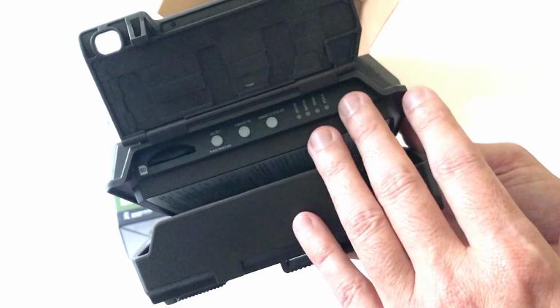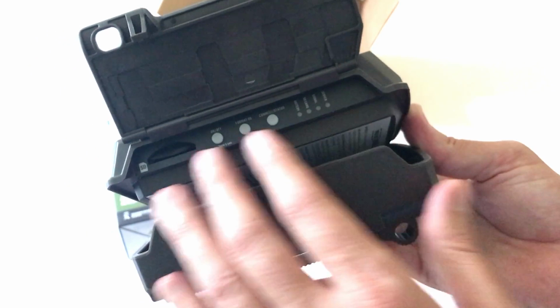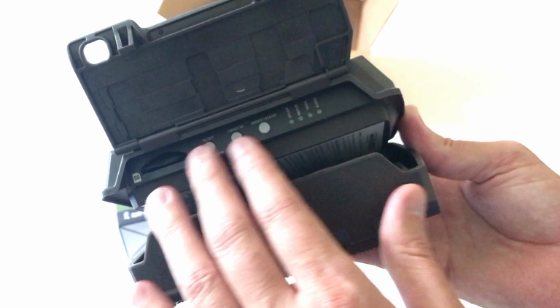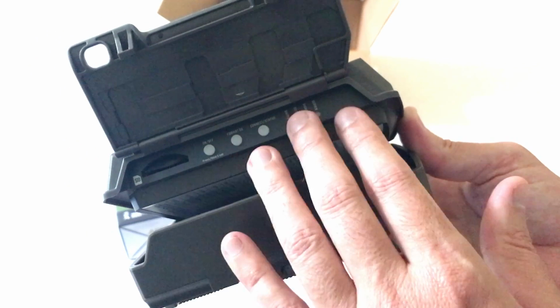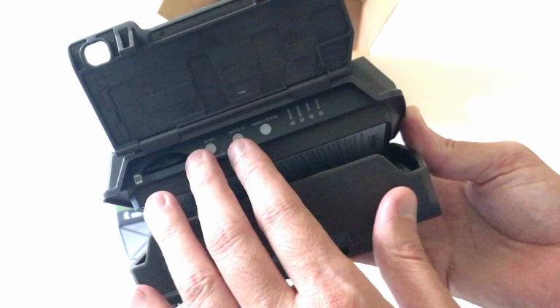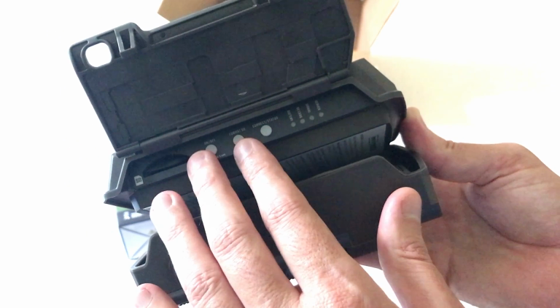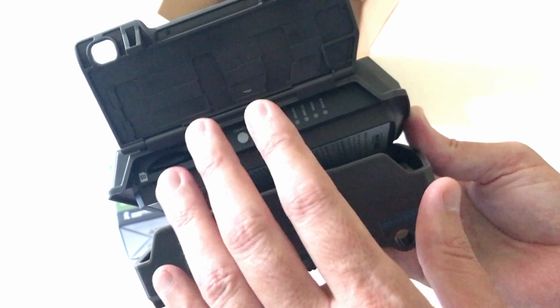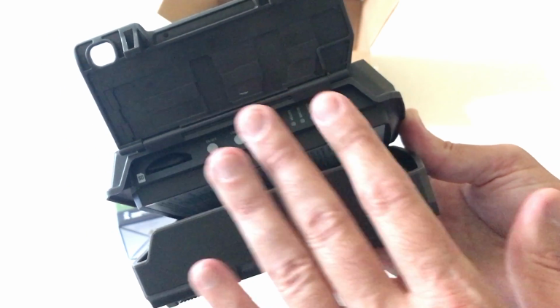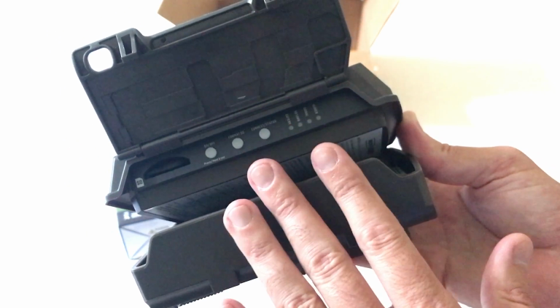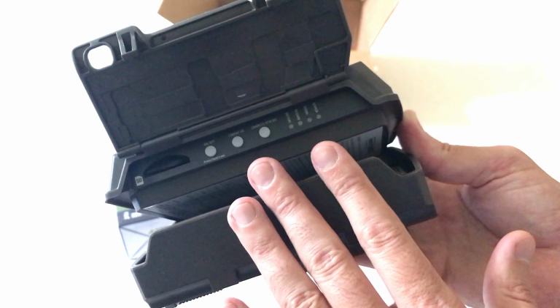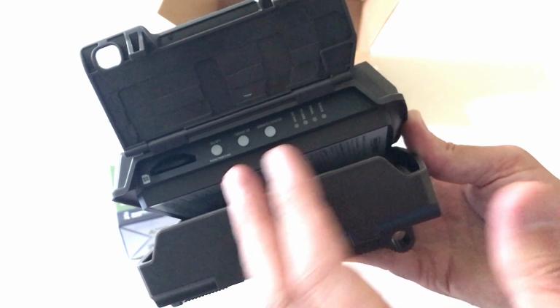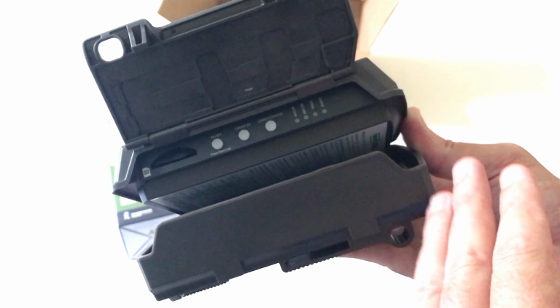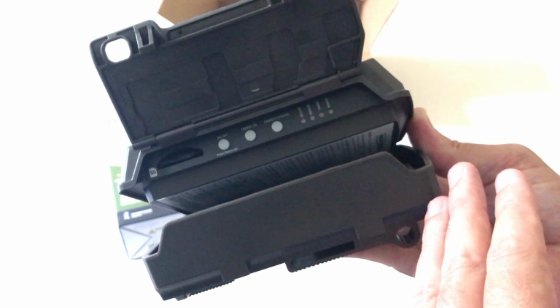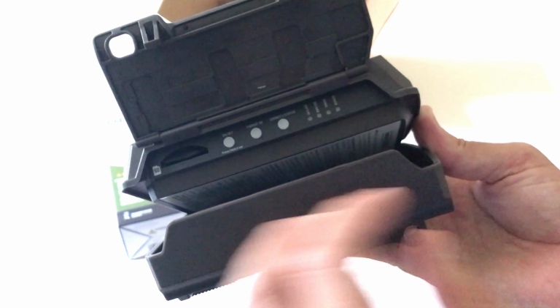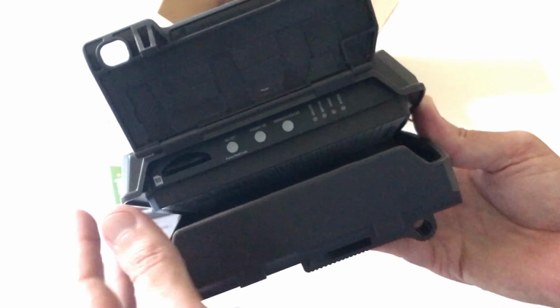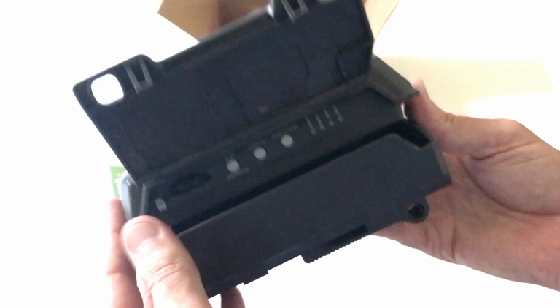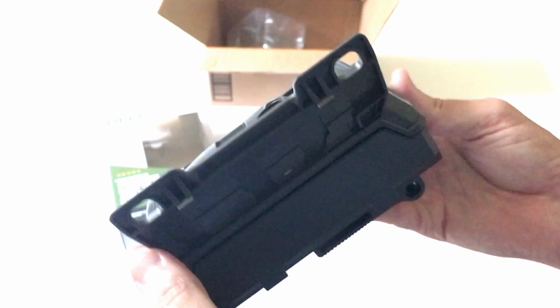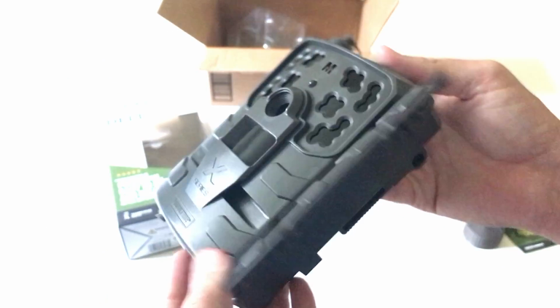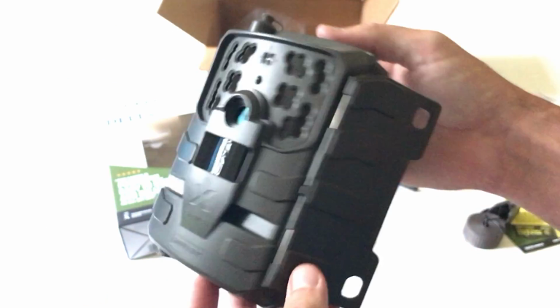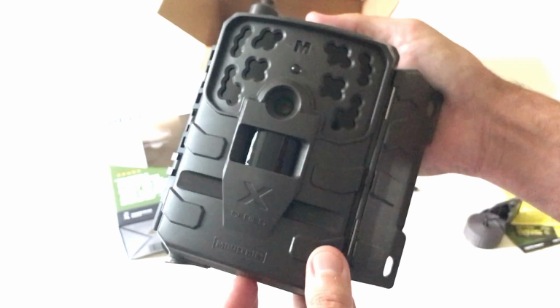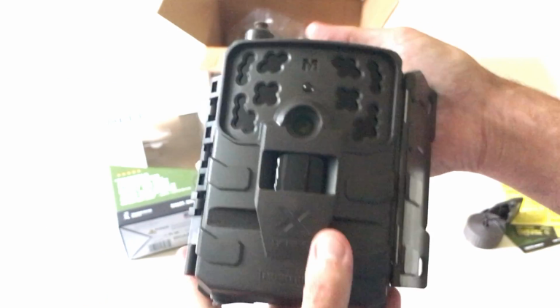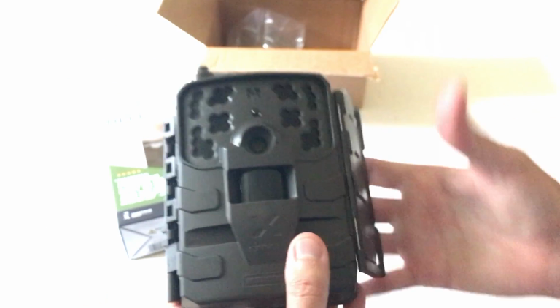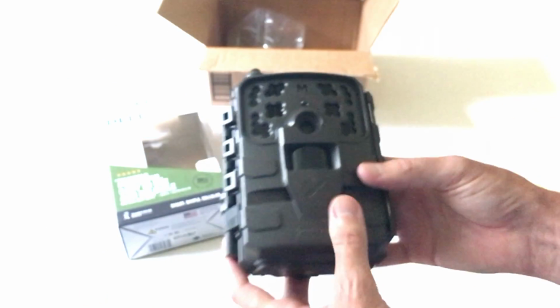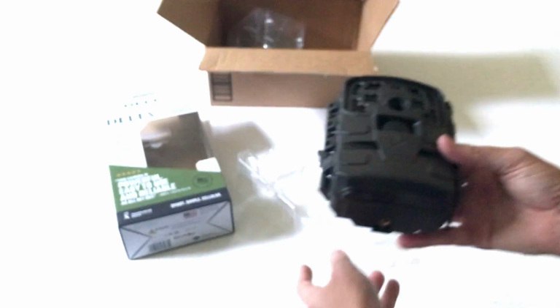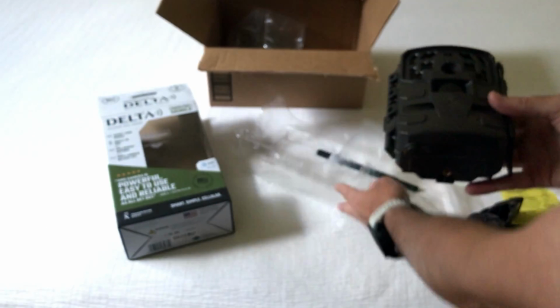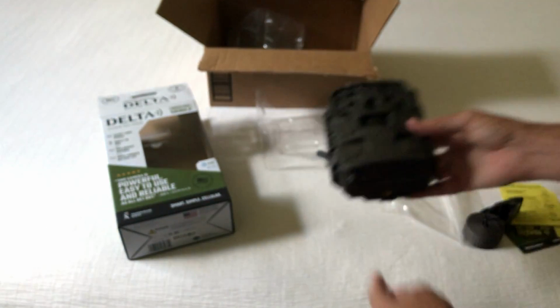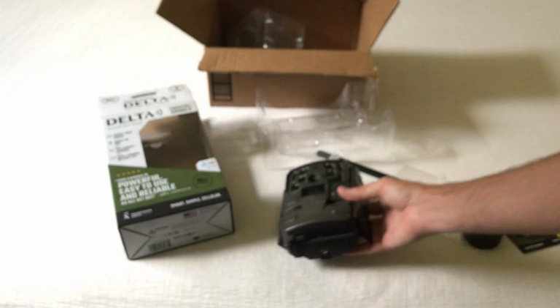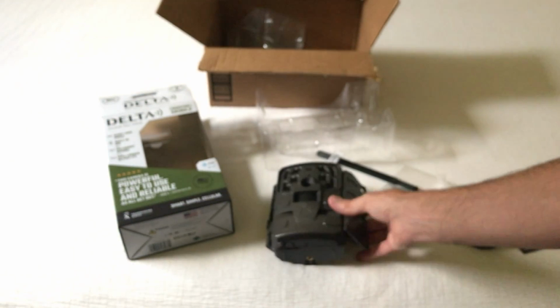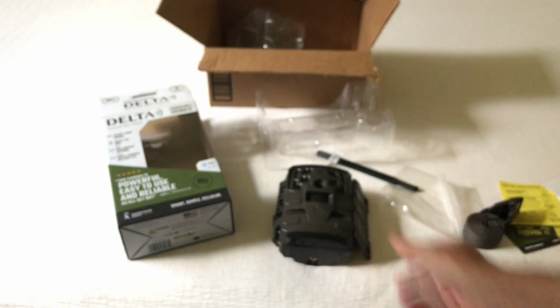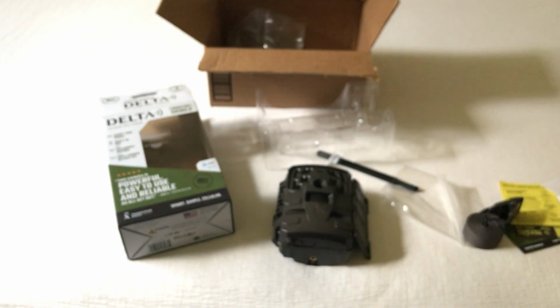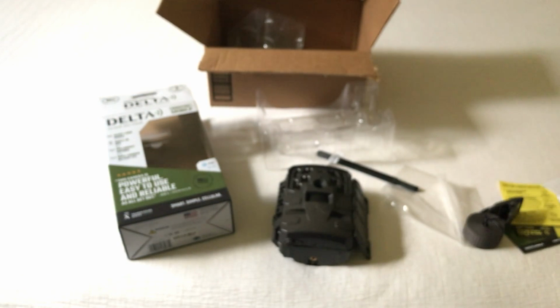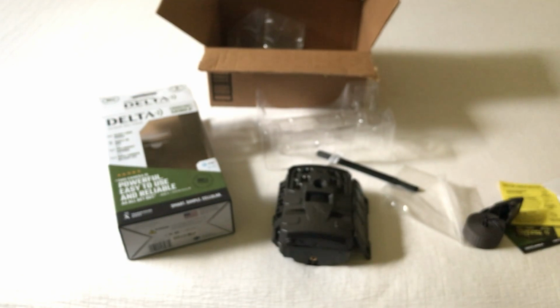With most mobile cameras there's not a whole lot to this — basically you're going to turn the camera on and most of your settings are going to be done in the app. Anyway, that's a quick unboxing video, I hope it helps.